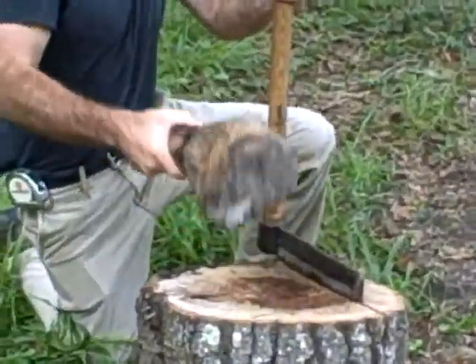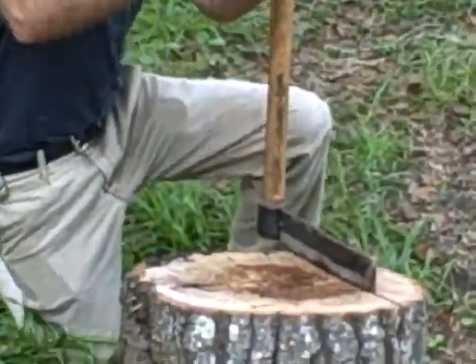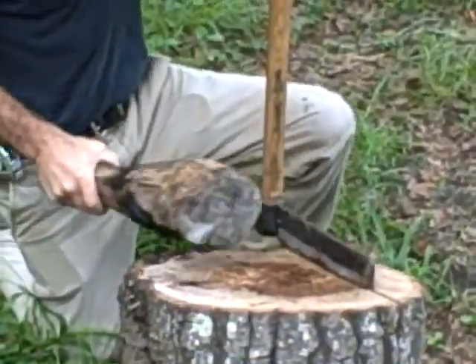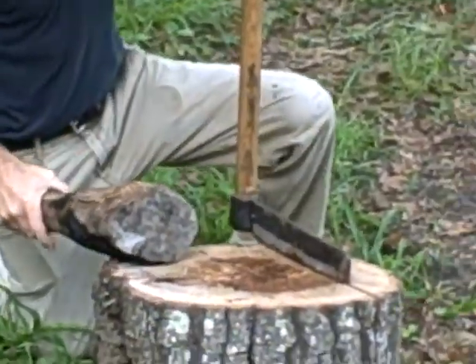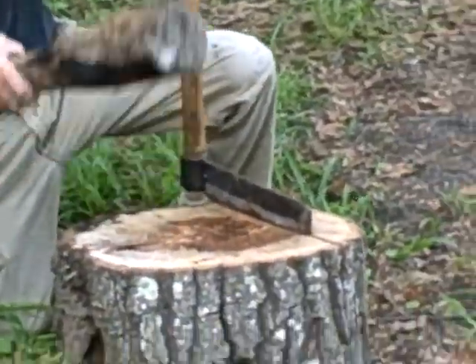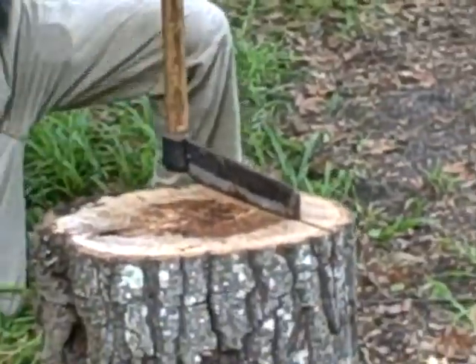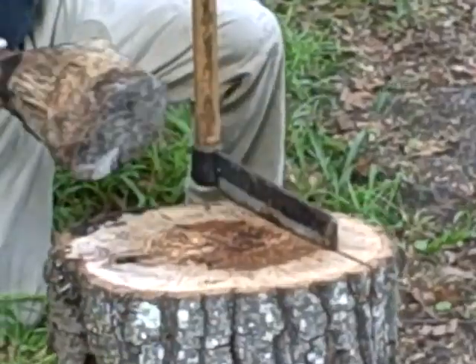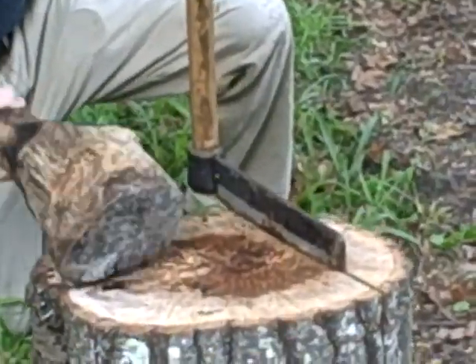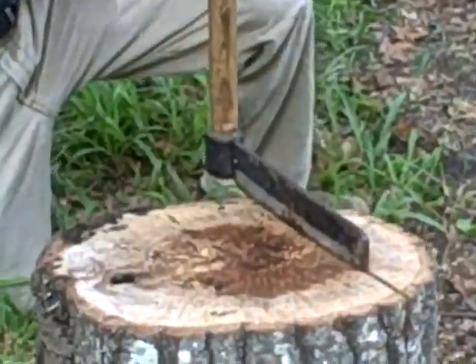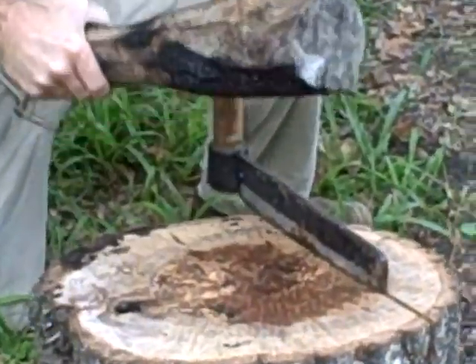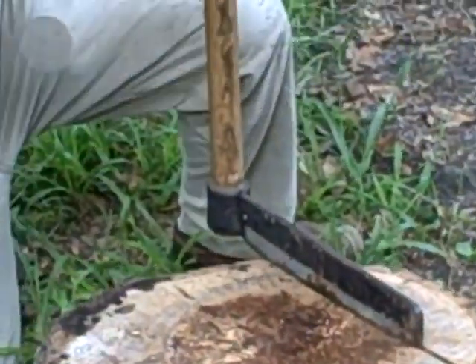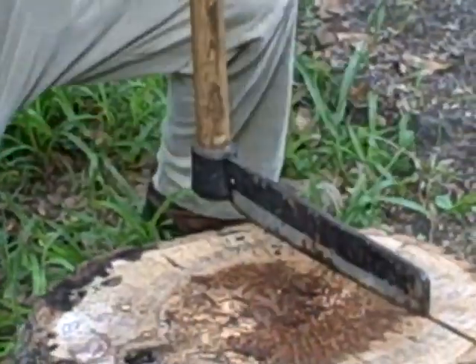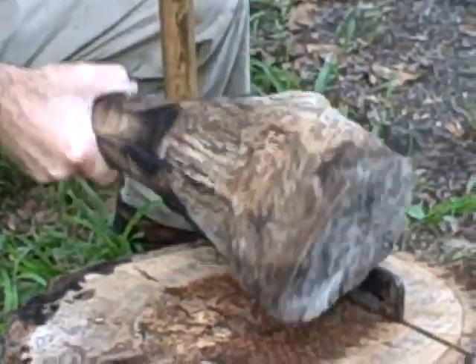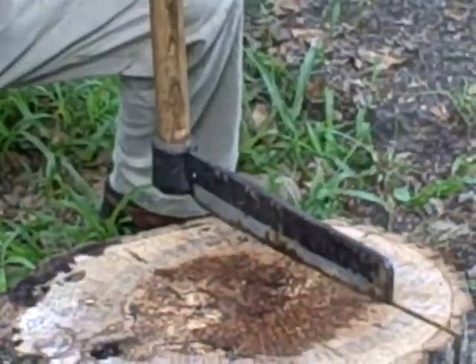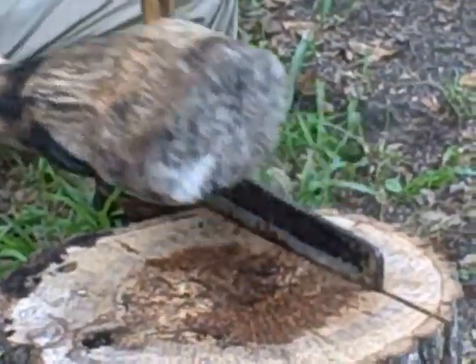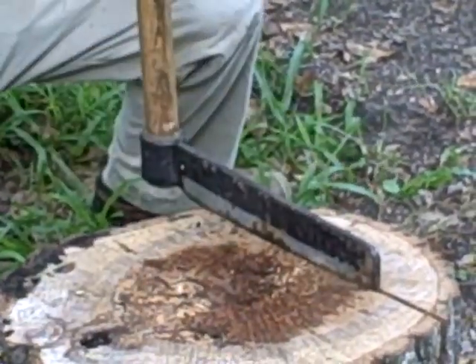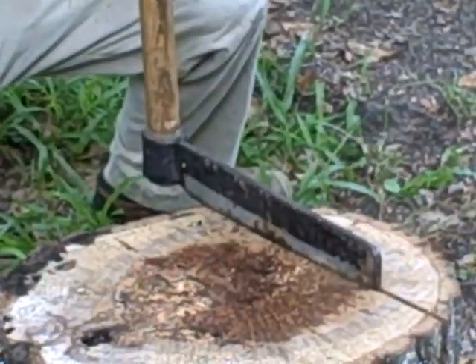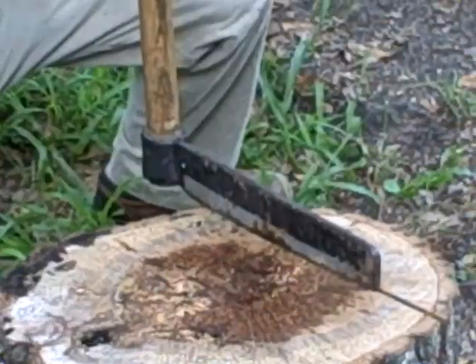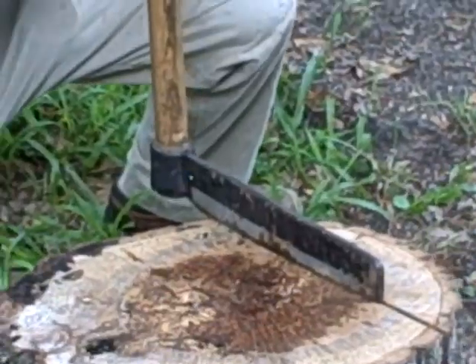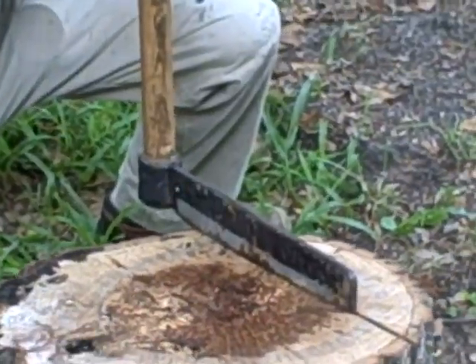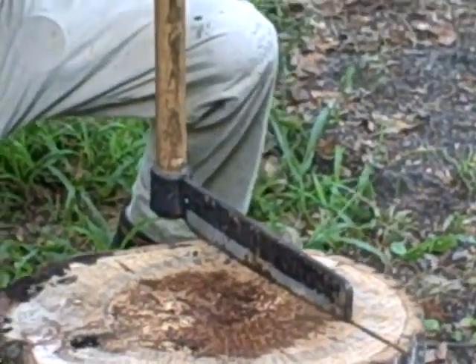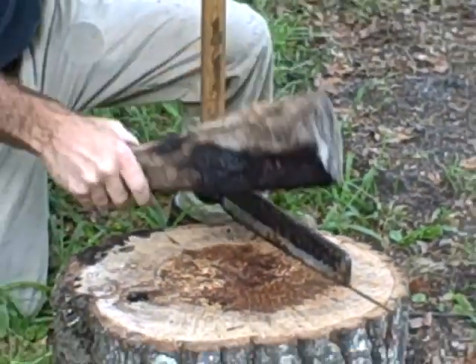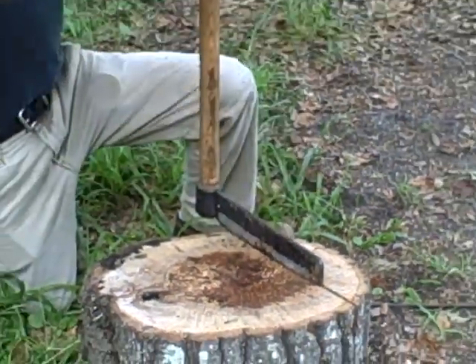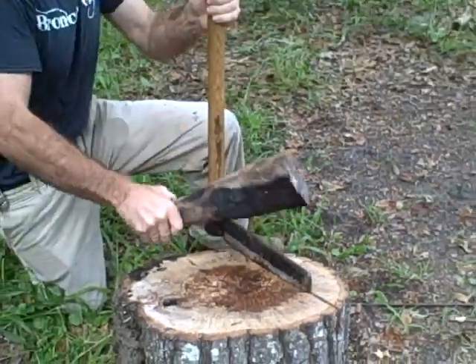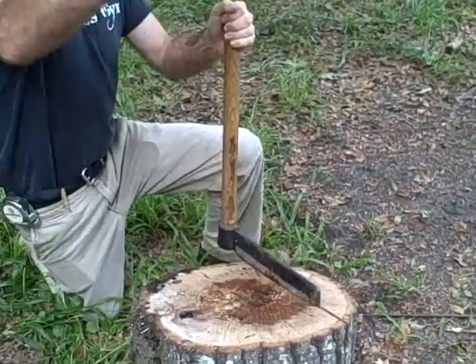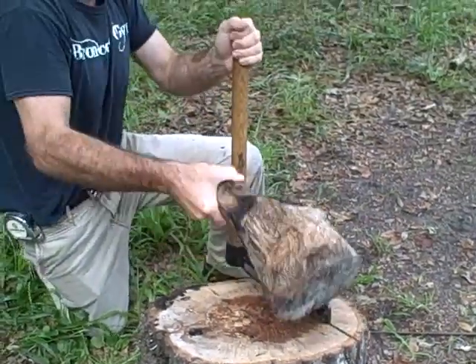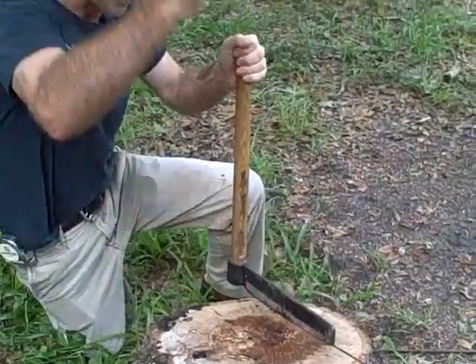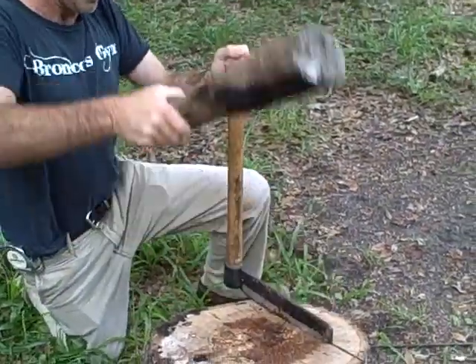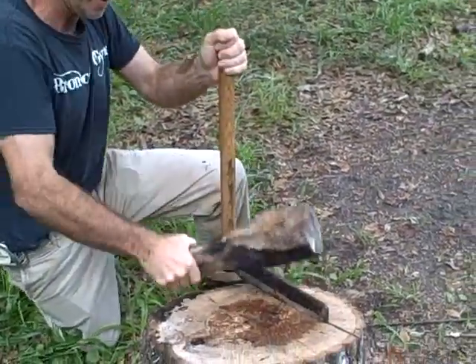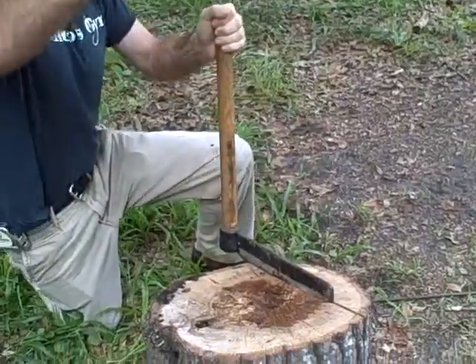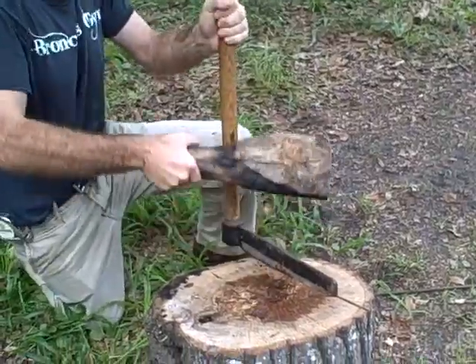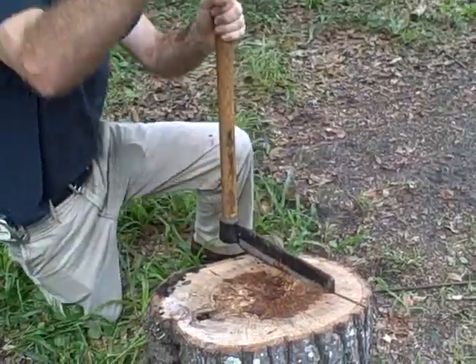The first step to making the frame is to use a fro. You can also do this with a splitting maul or a series of wedges. I'm going to use a fro for a little more accuracy.